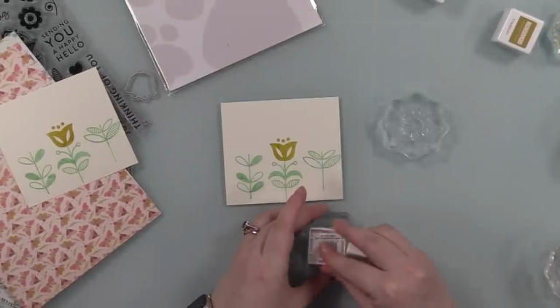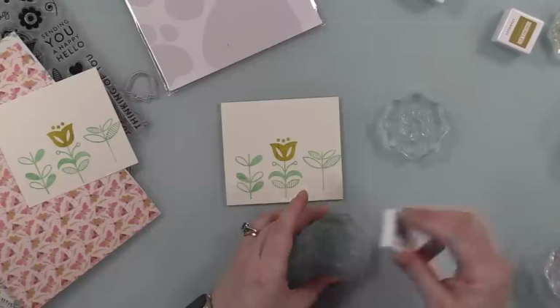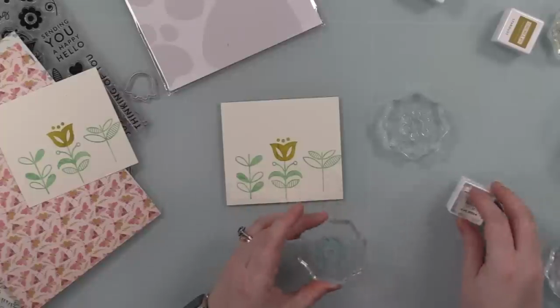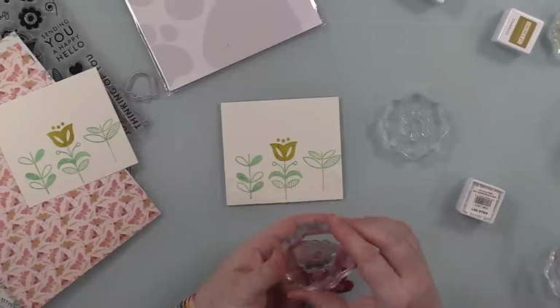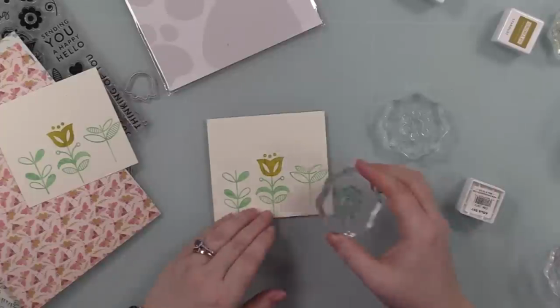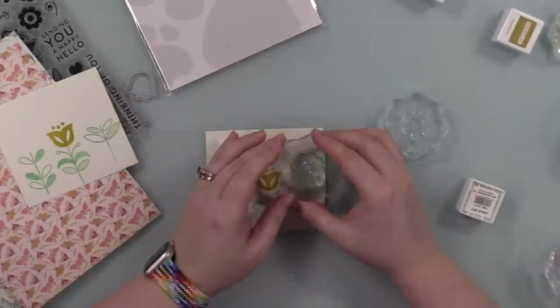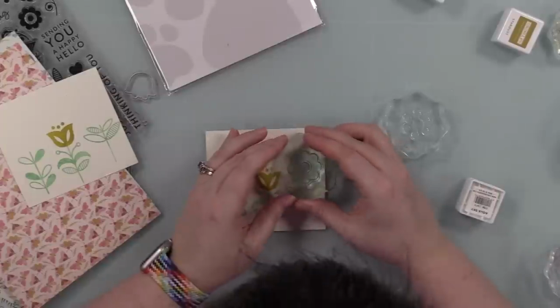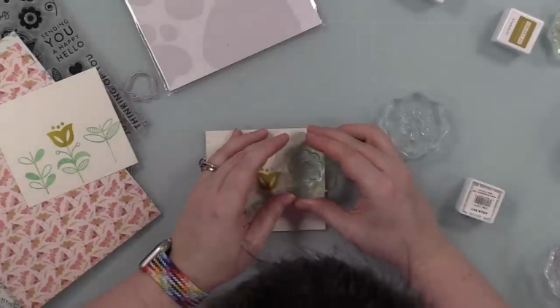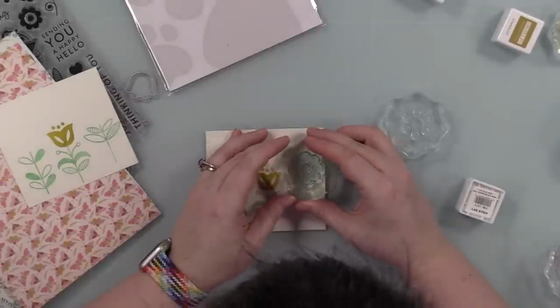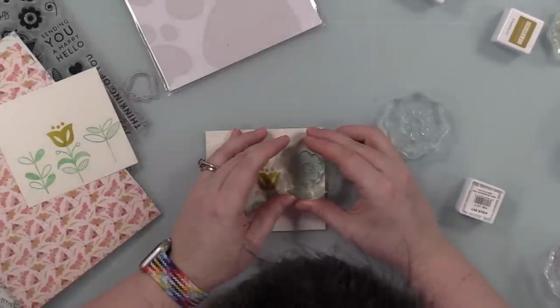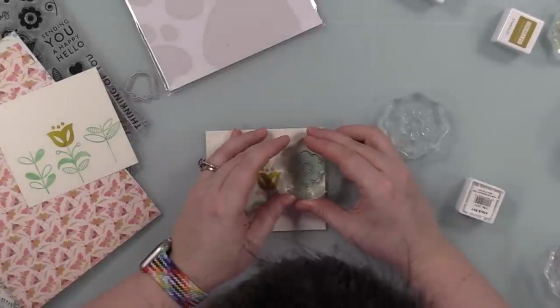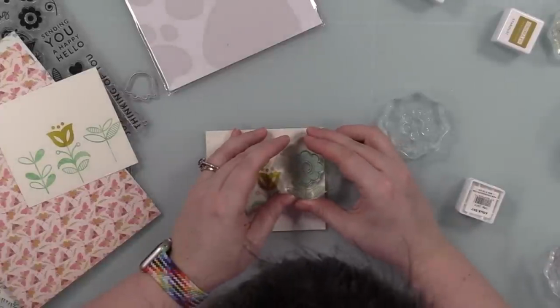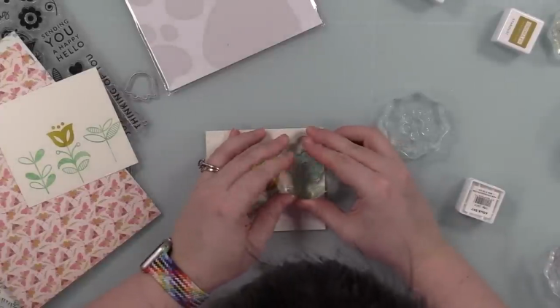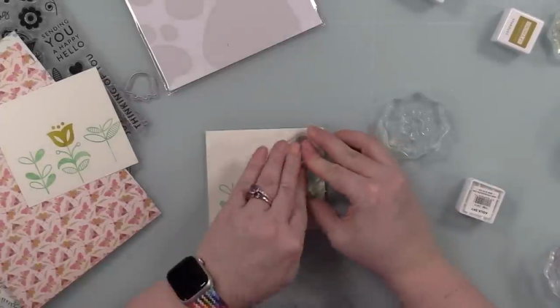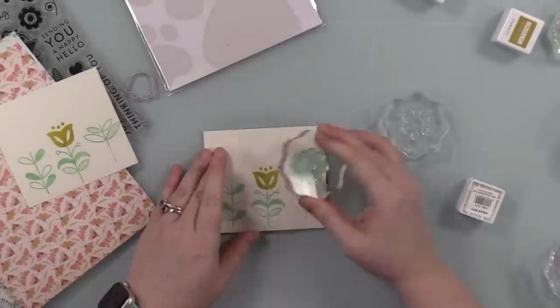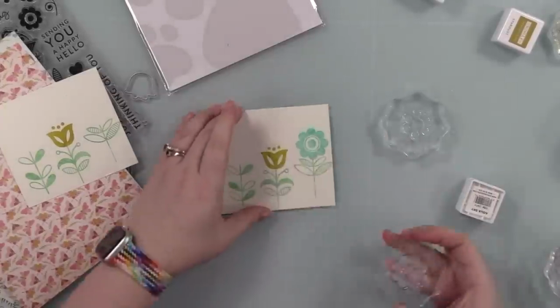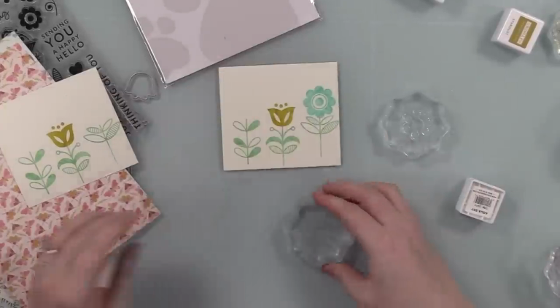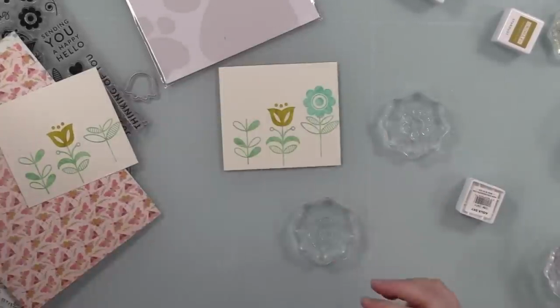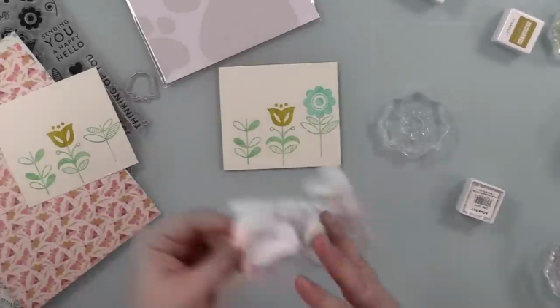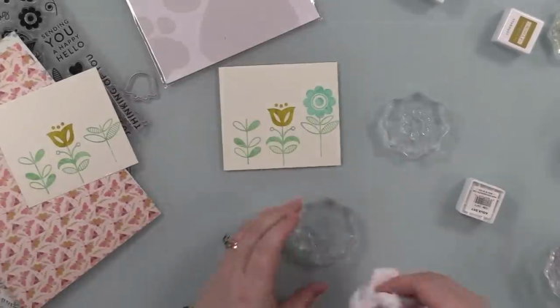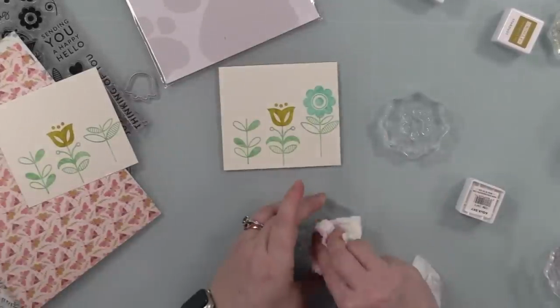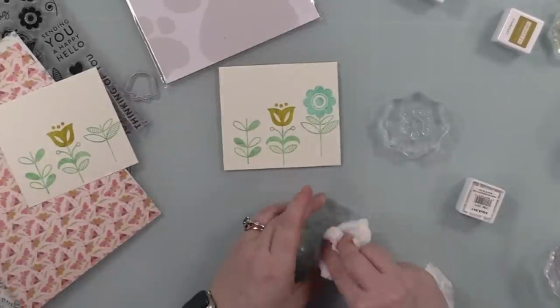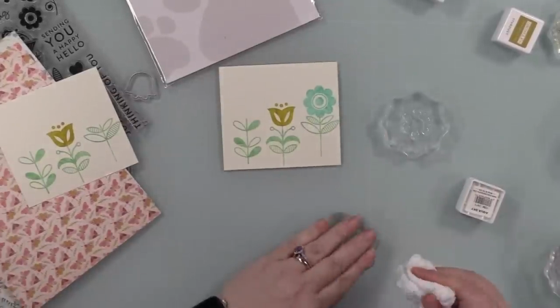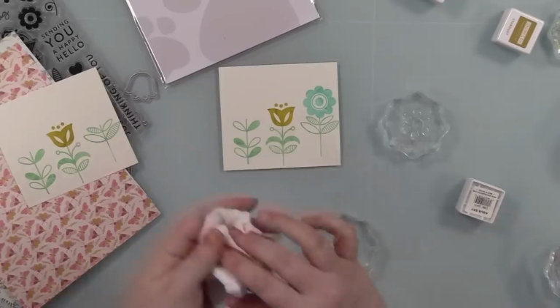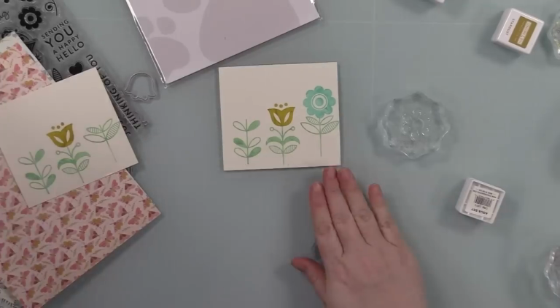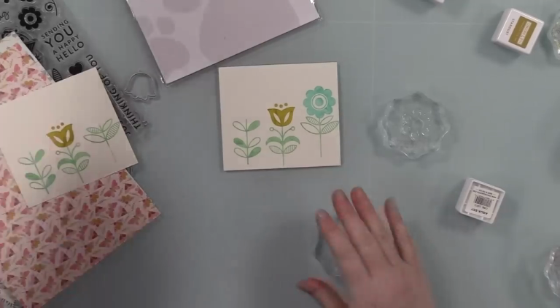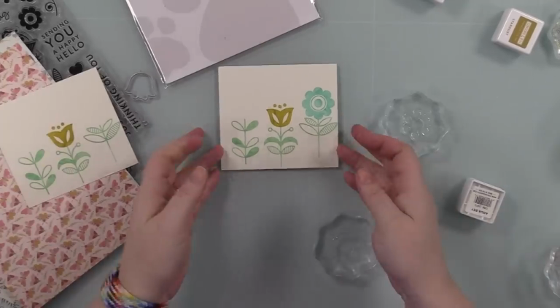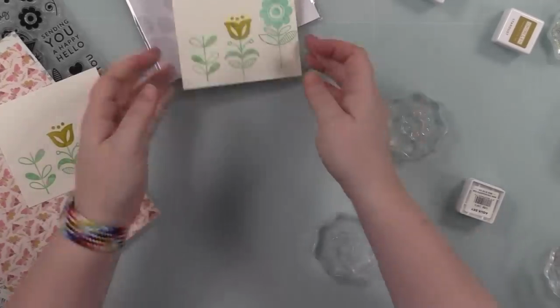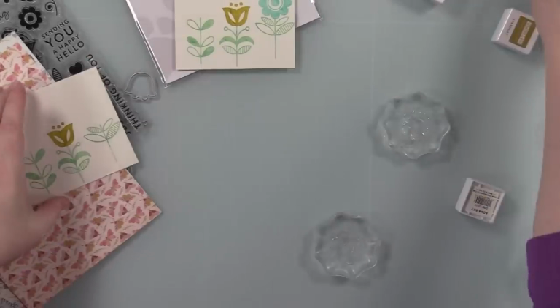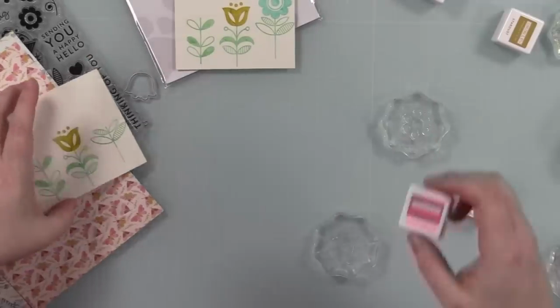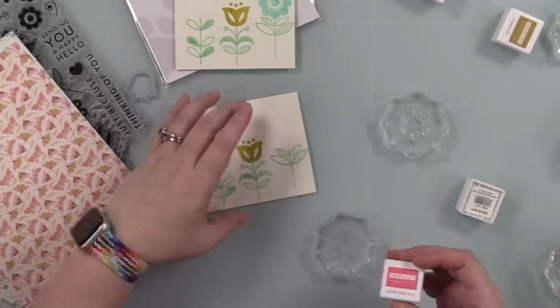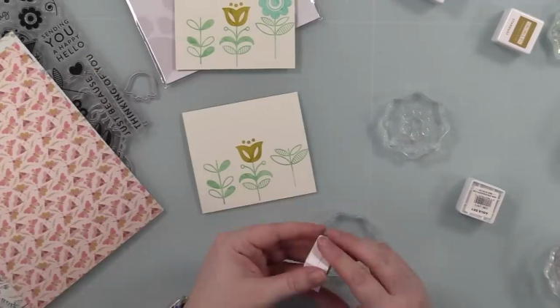Similar to my last video where I did a pink theme card and a blue theme card. Obviously, it's a trend I am going through at the moment.